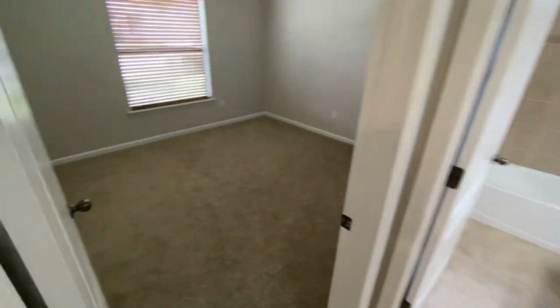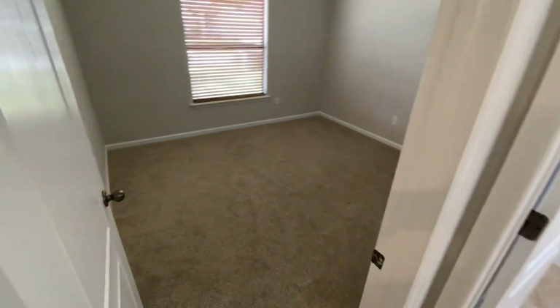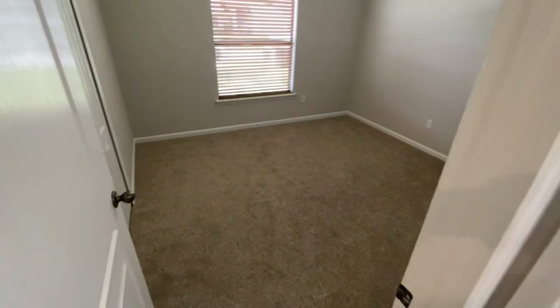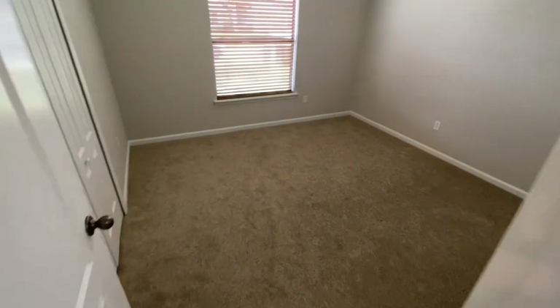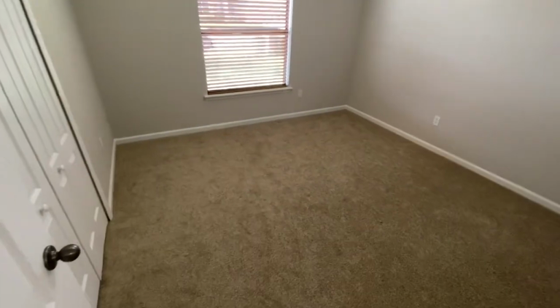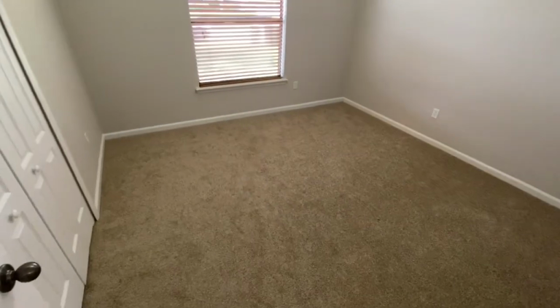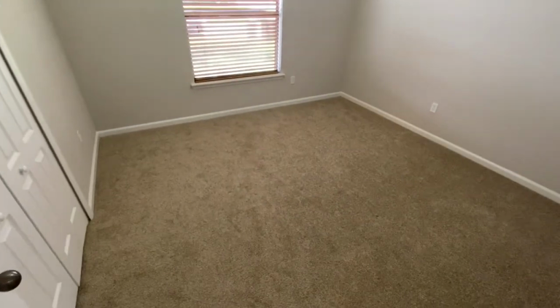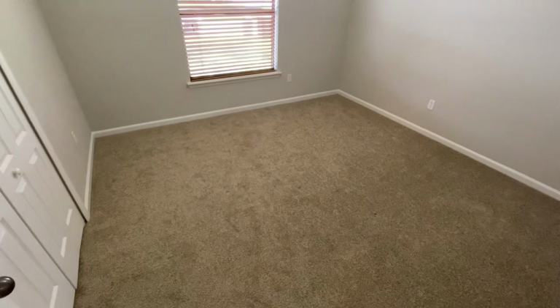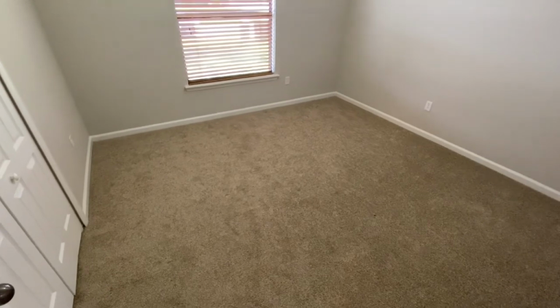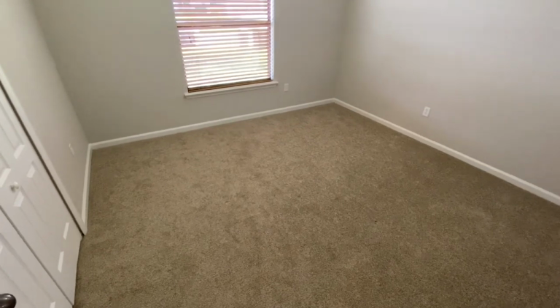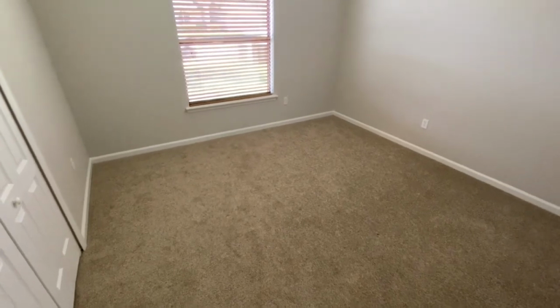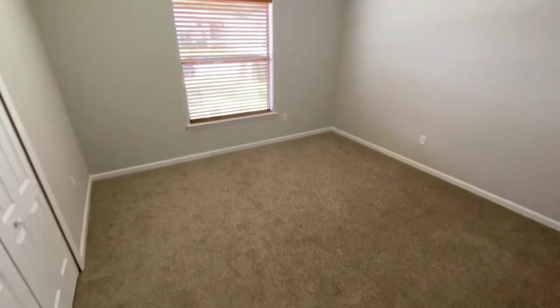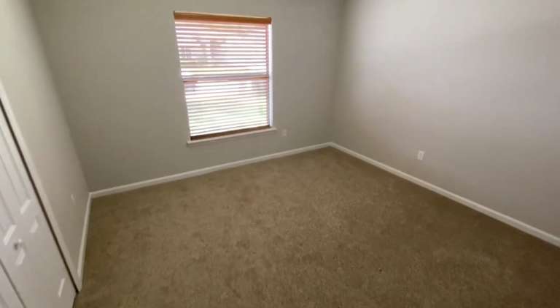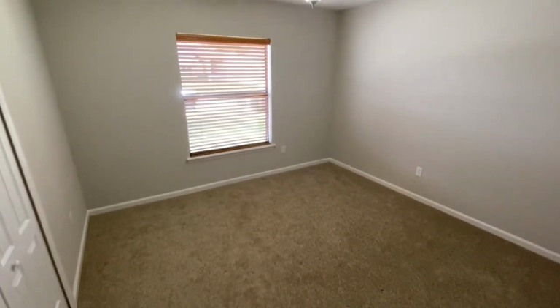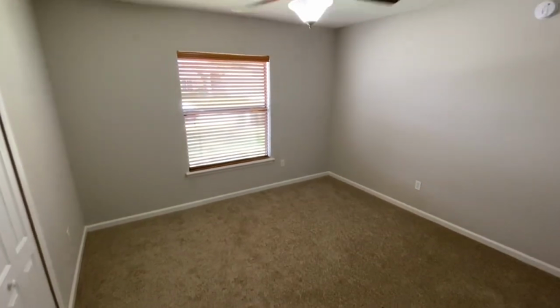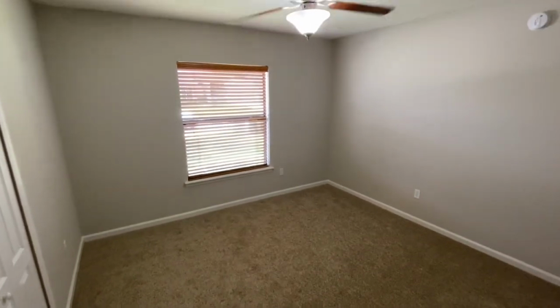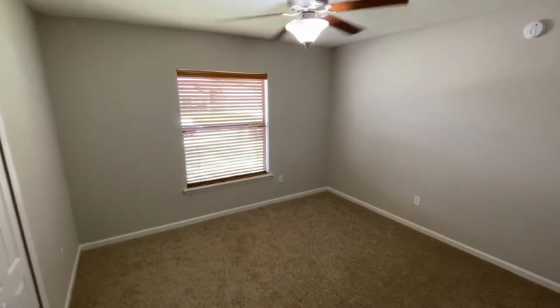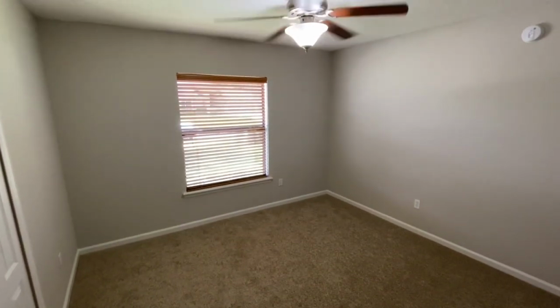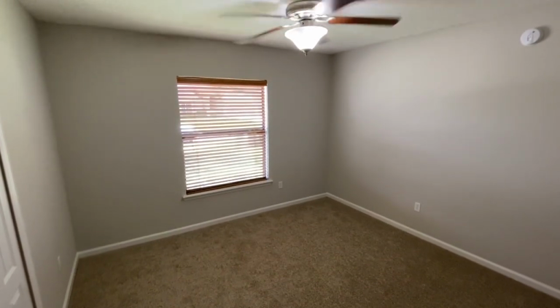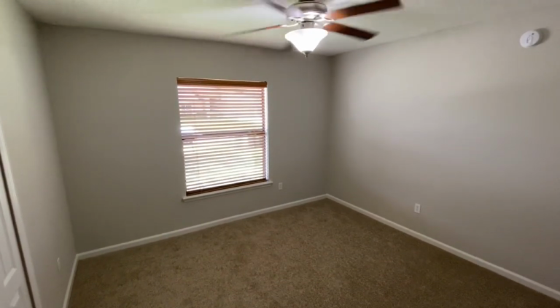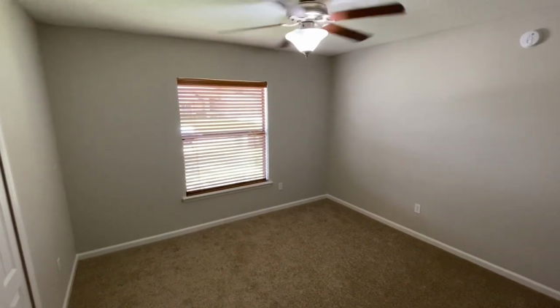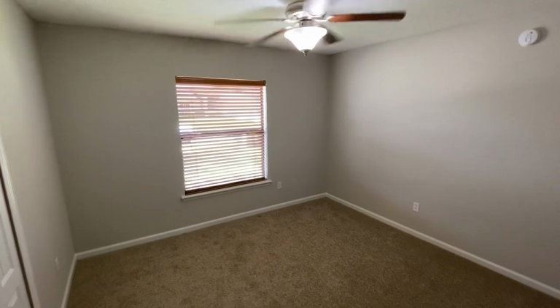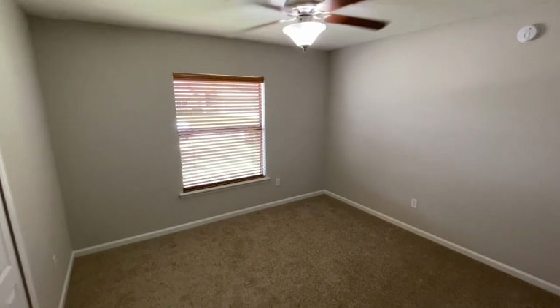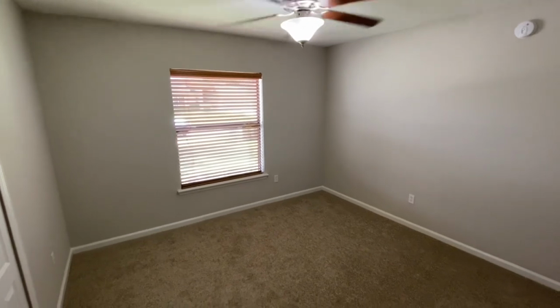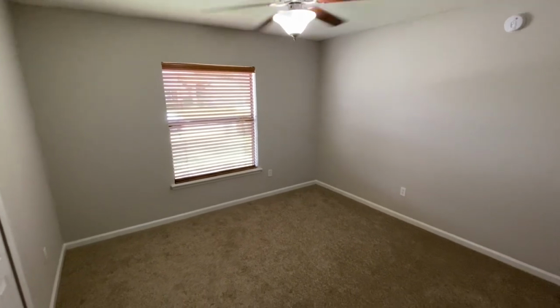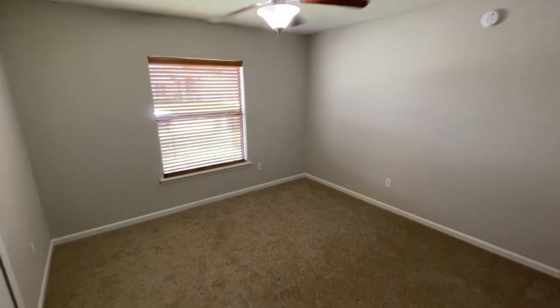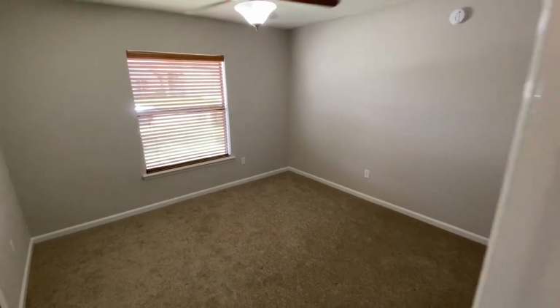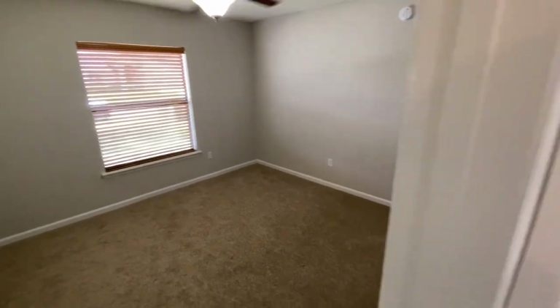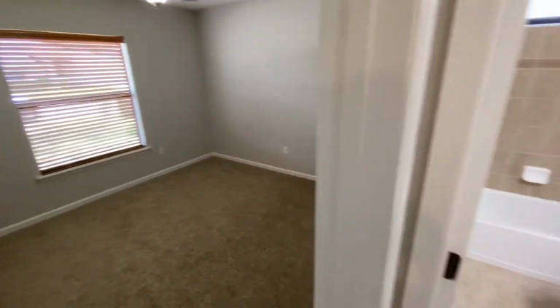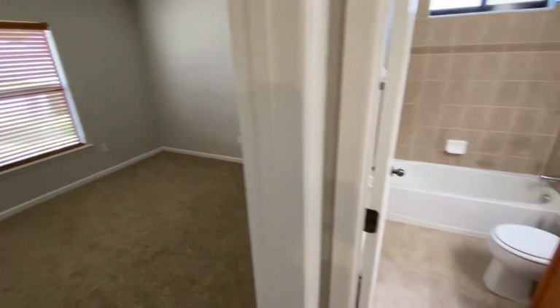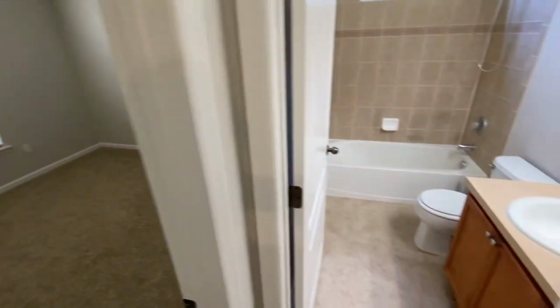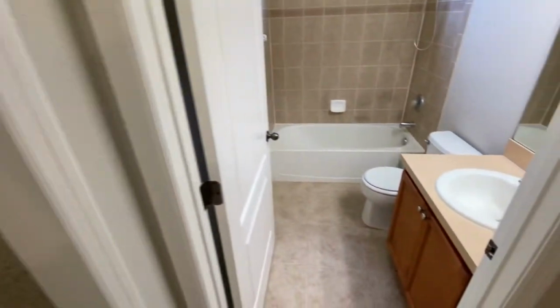First bedroom here on my left — awesome carpet has just been replaced, ceiling fan, knockdowns, textured ceilings, and fresh paint throughout the entire home.